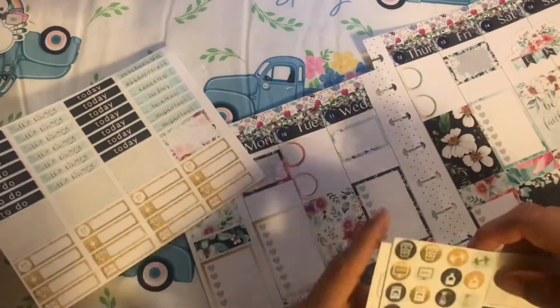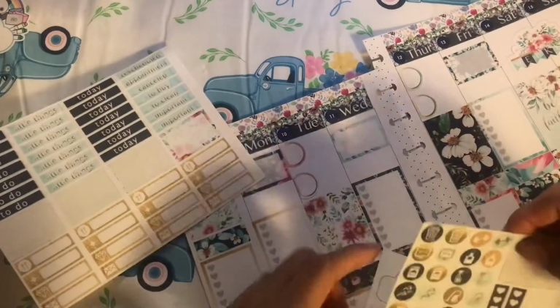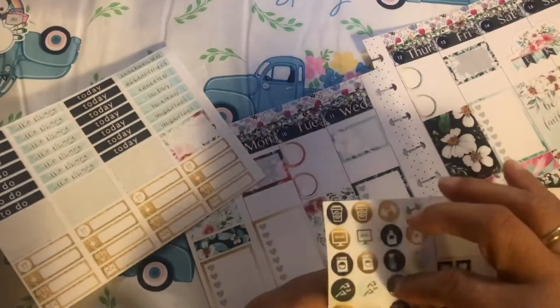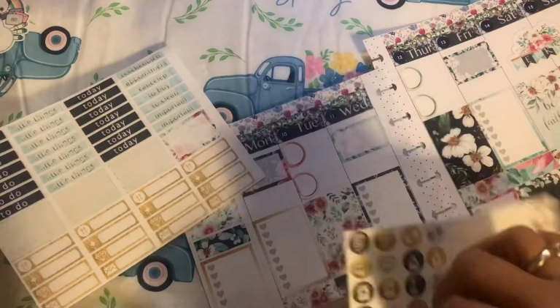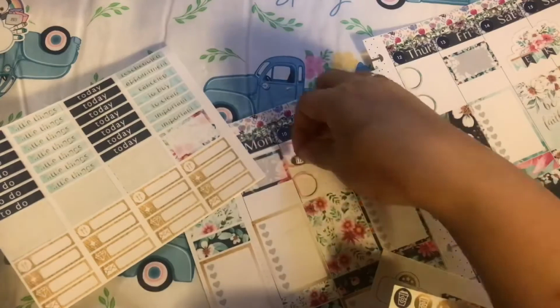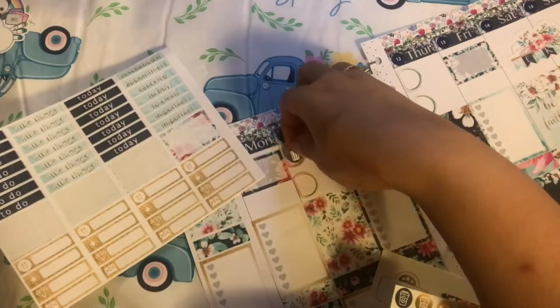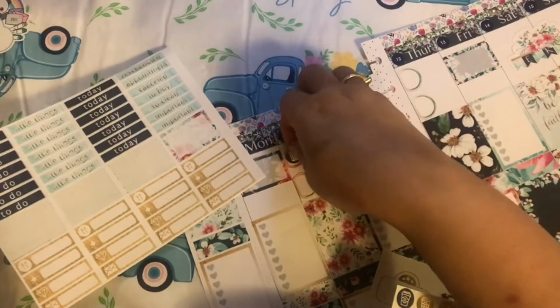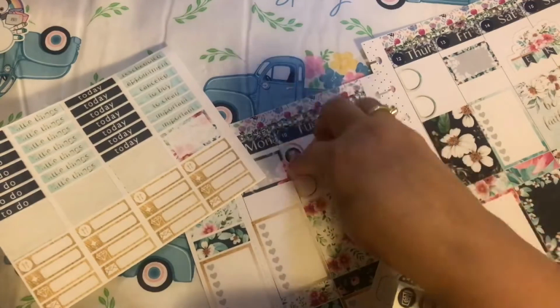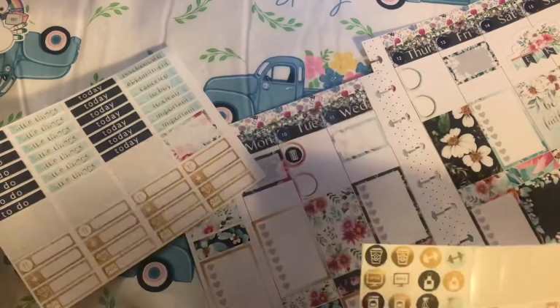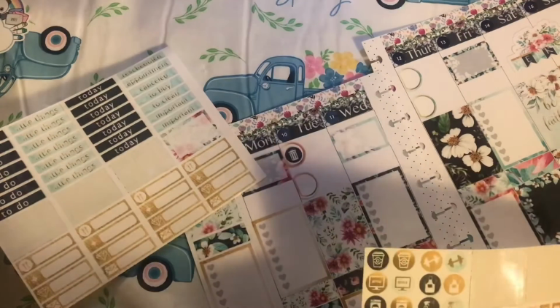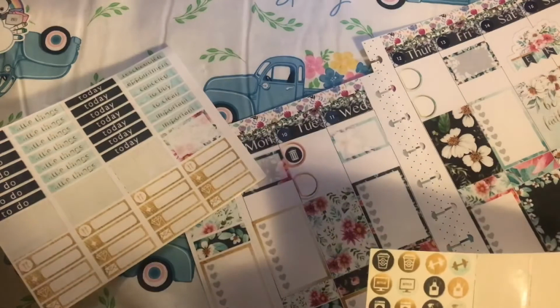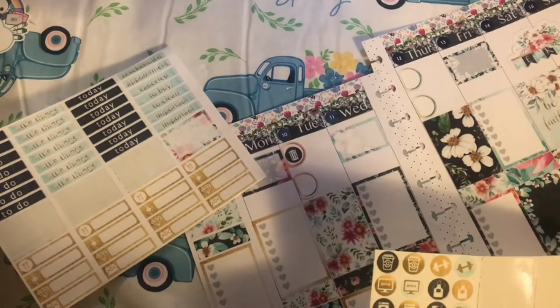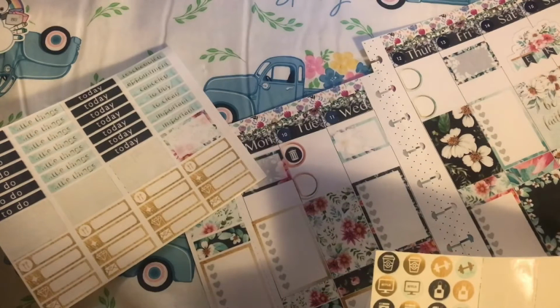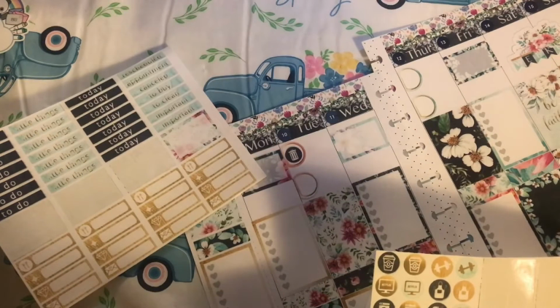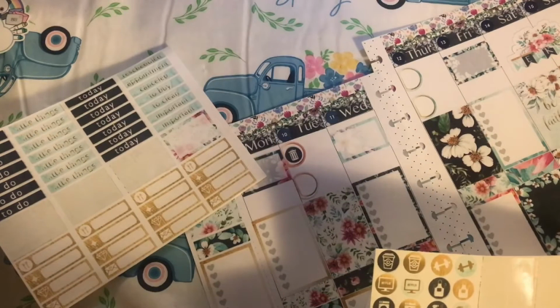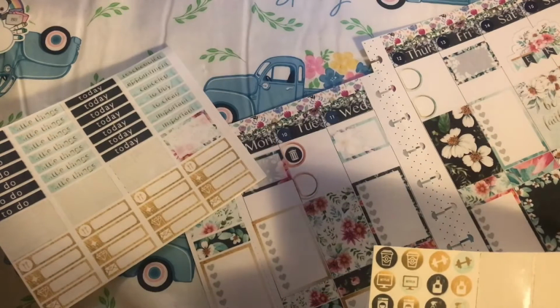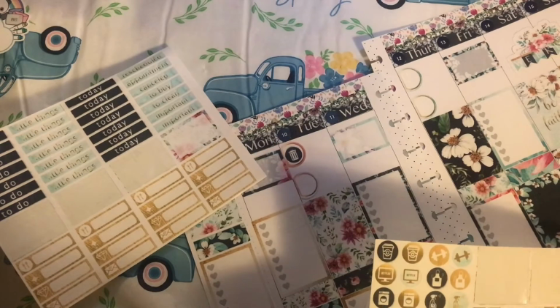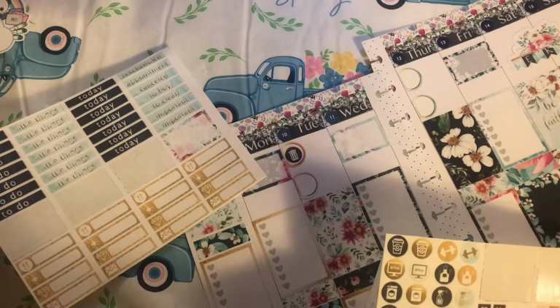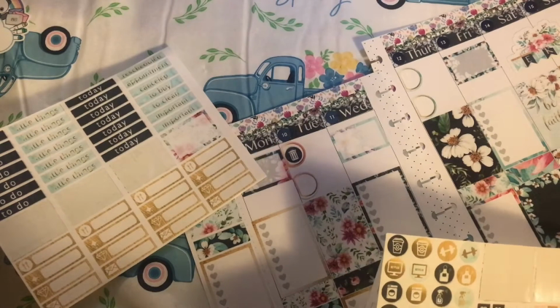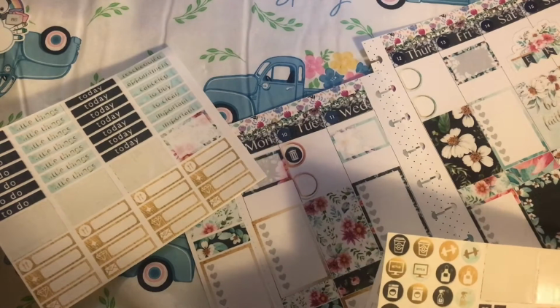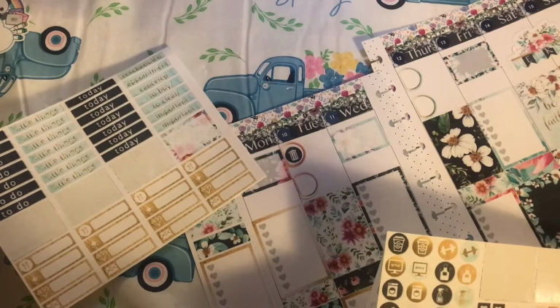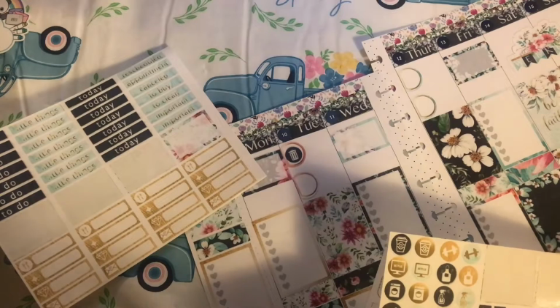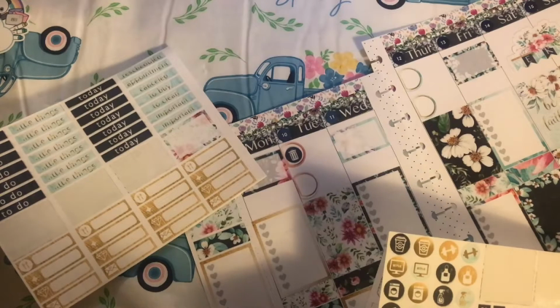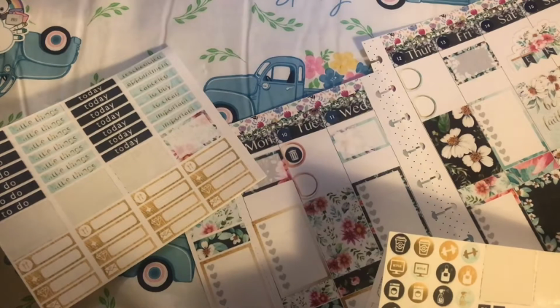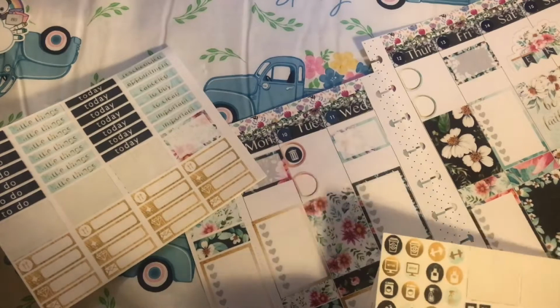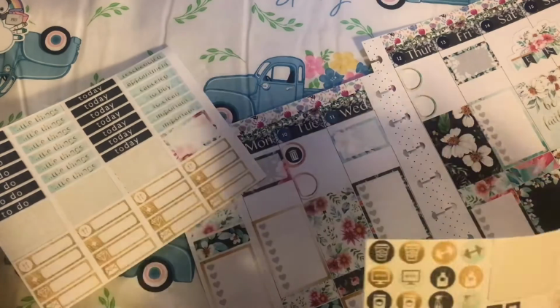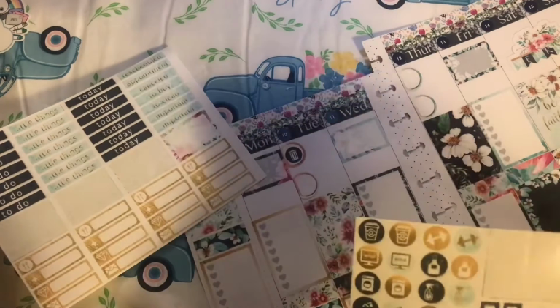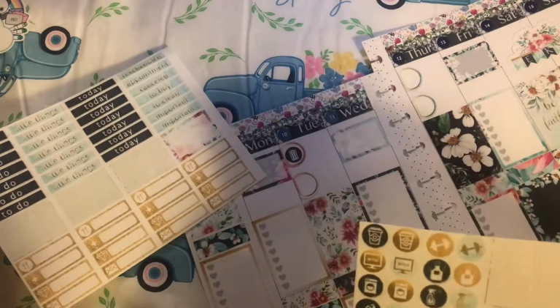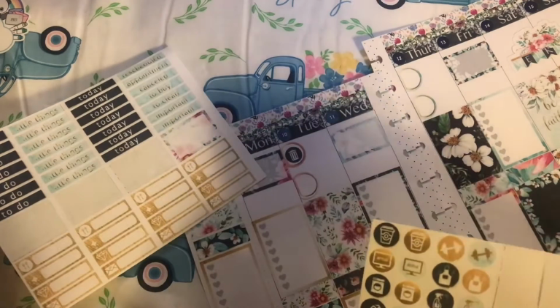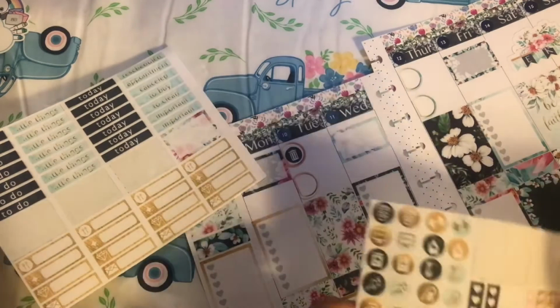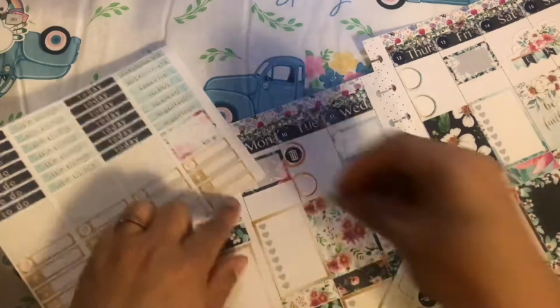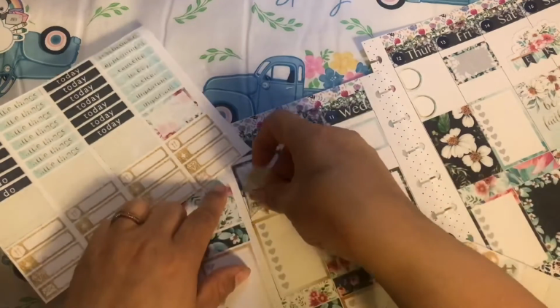Here I'm putting all the functionals down — like garbage pickup, payday — just things that I know ahead of time, I'm going to go ahead and lay those down.